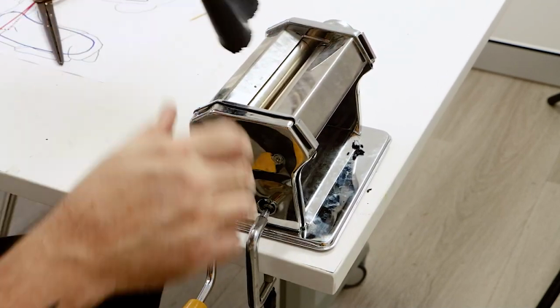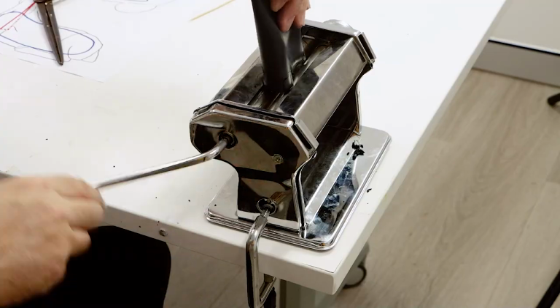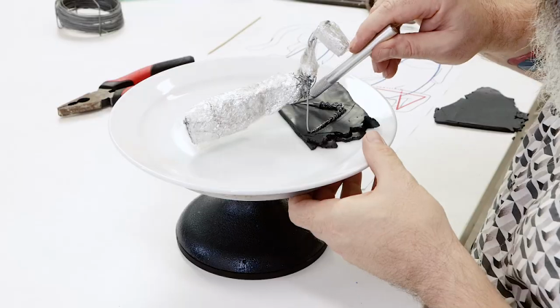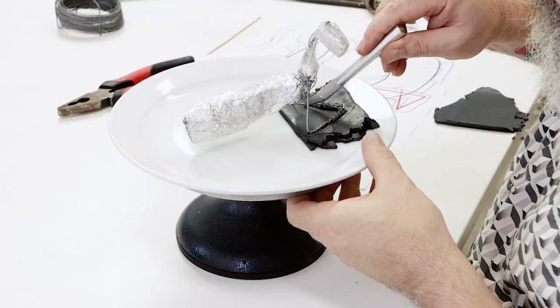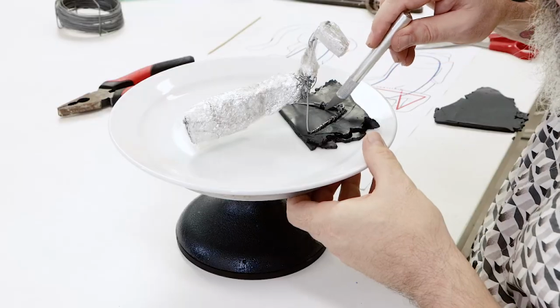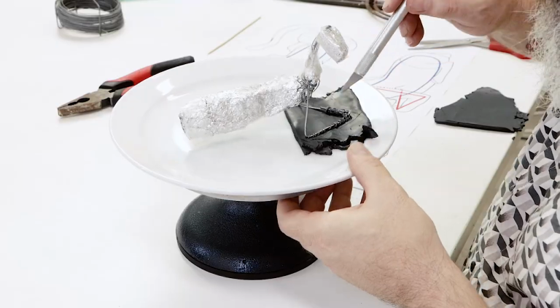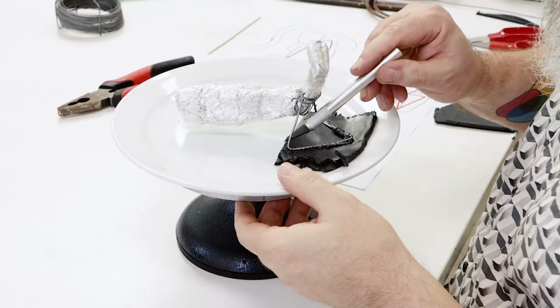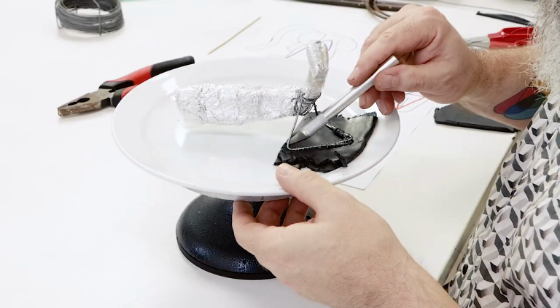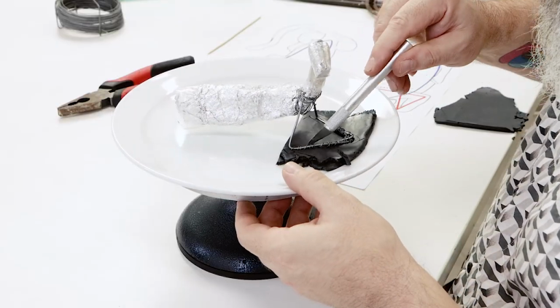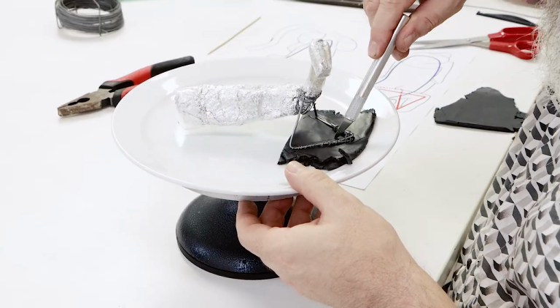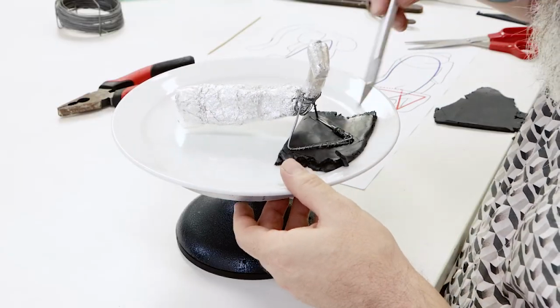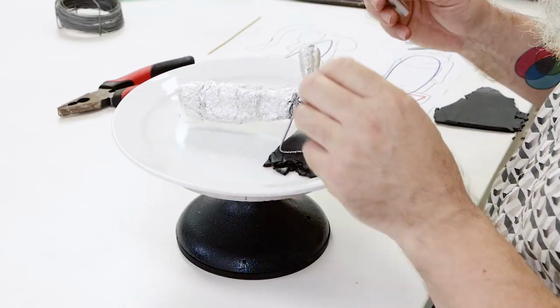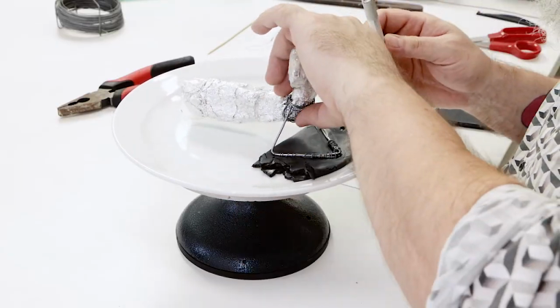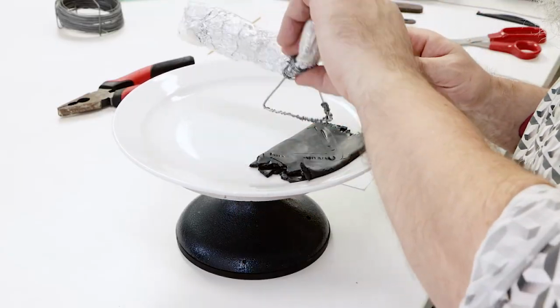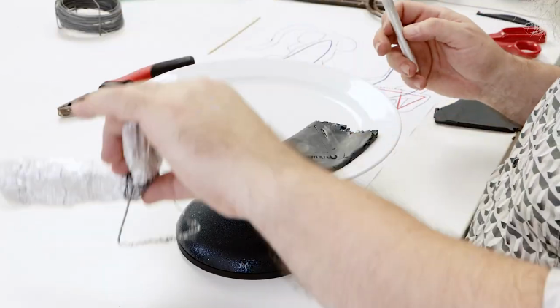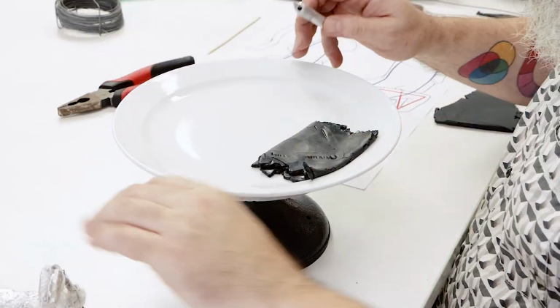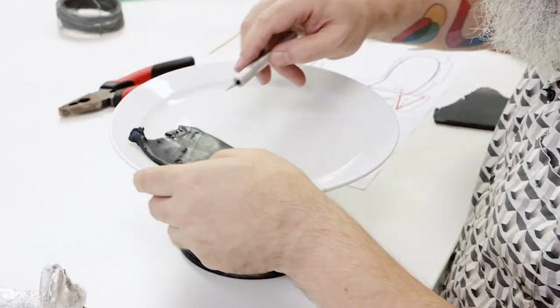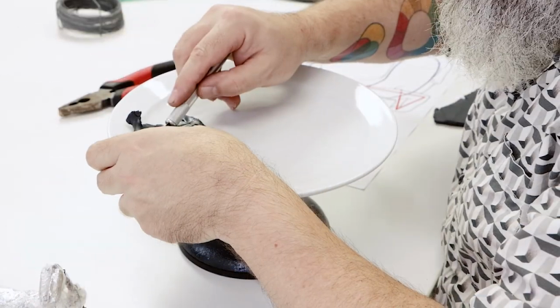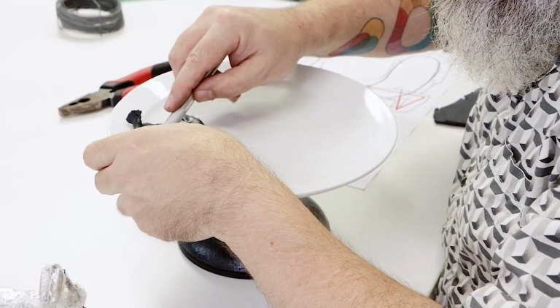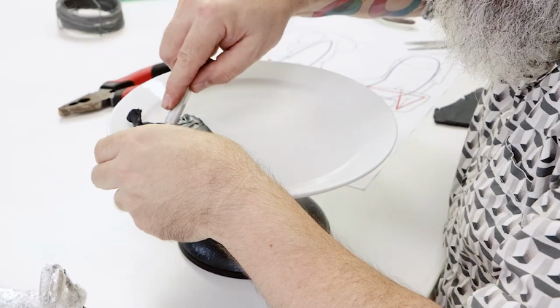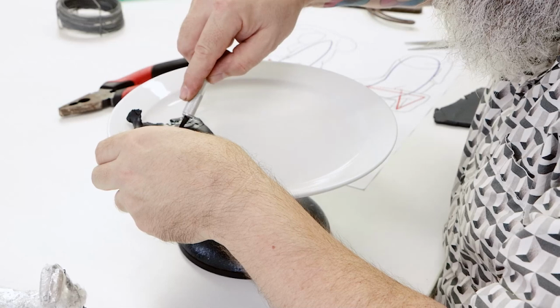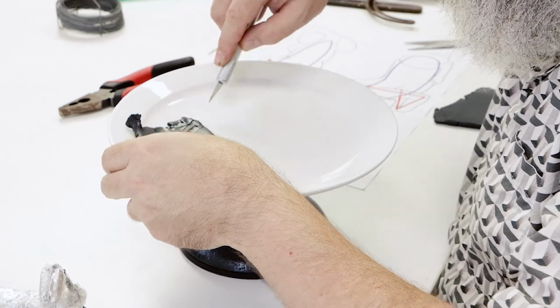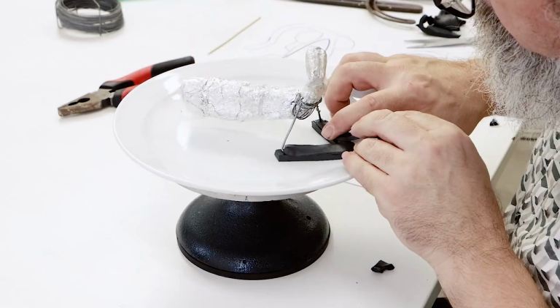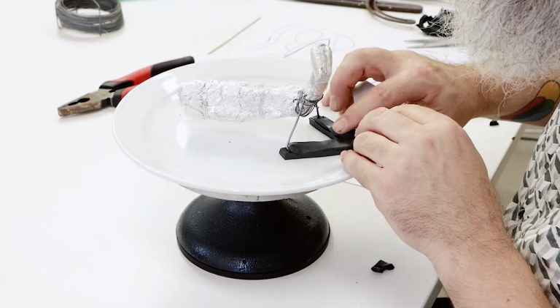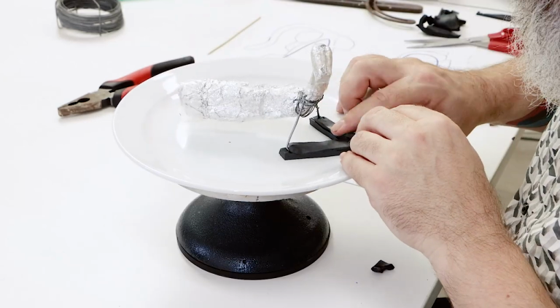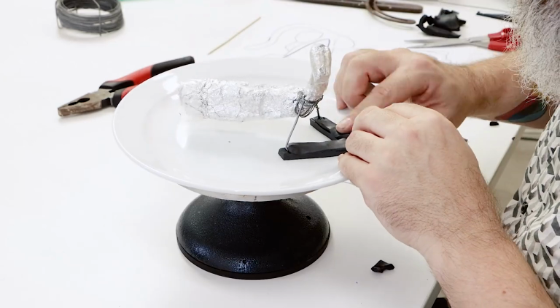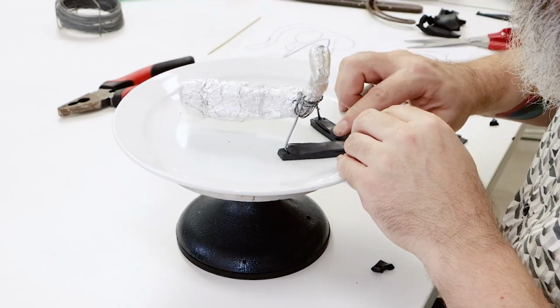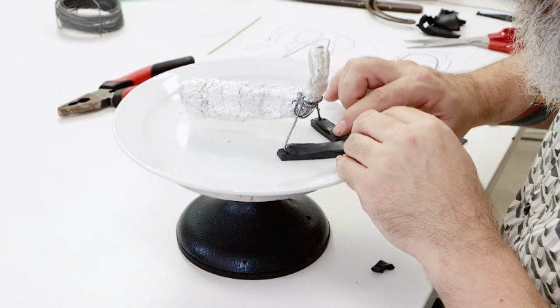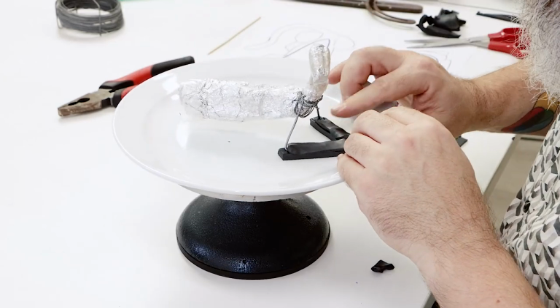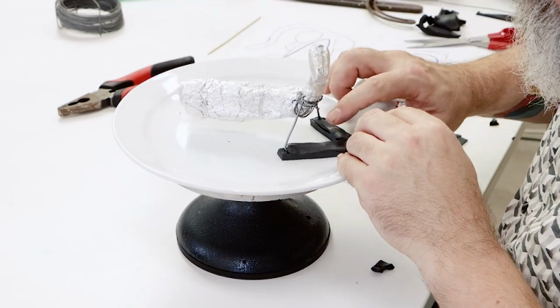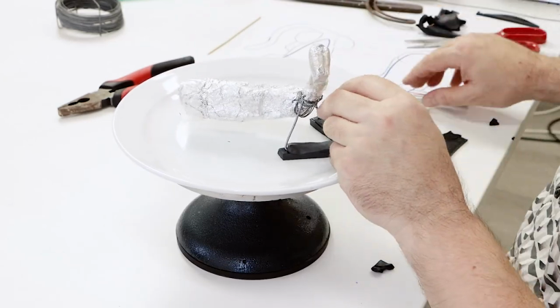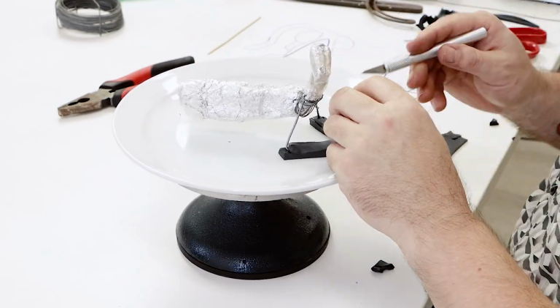To sculpt our project we are using a dinner plate as a base. If you're going to try this sculpture, just make sure the plate is oven safe.